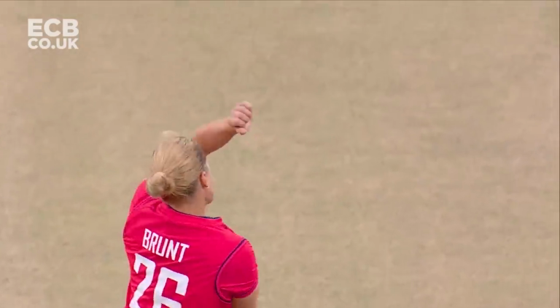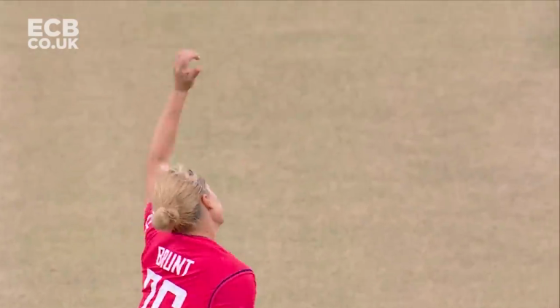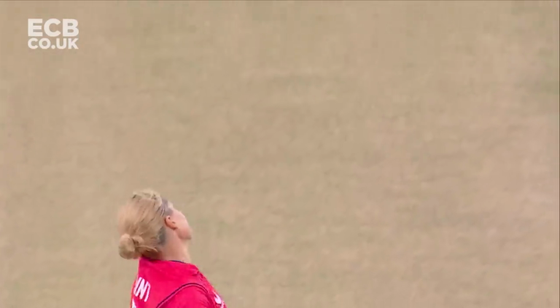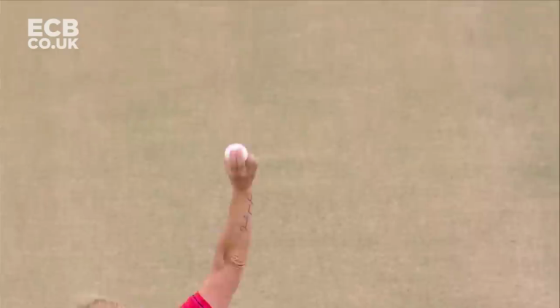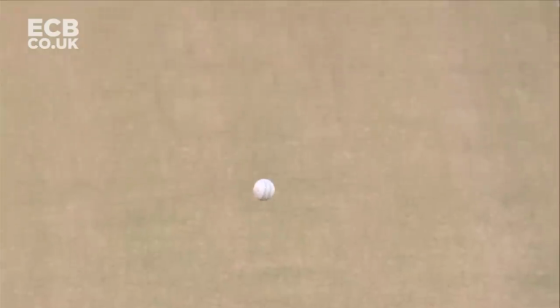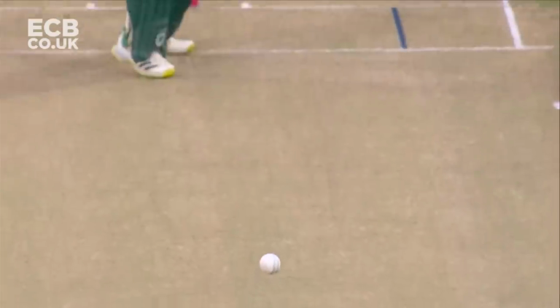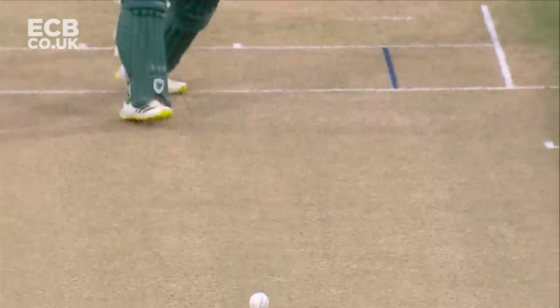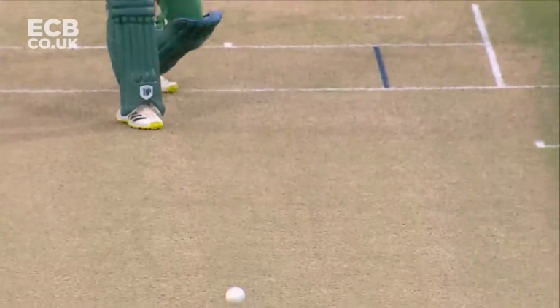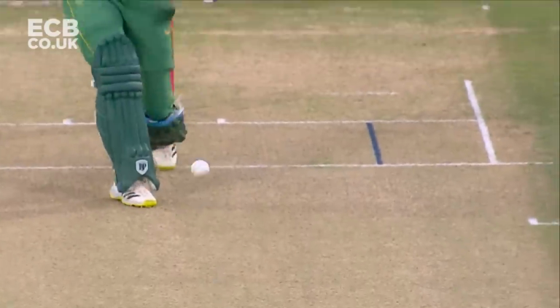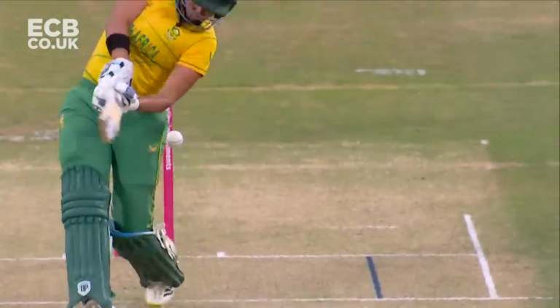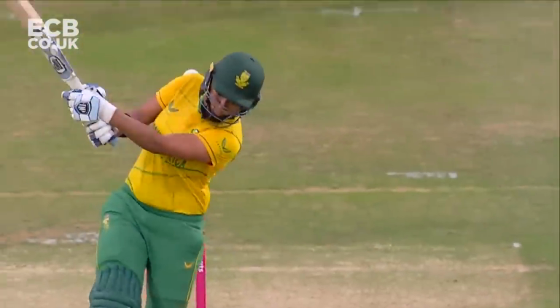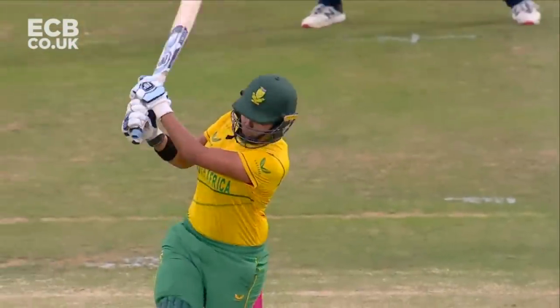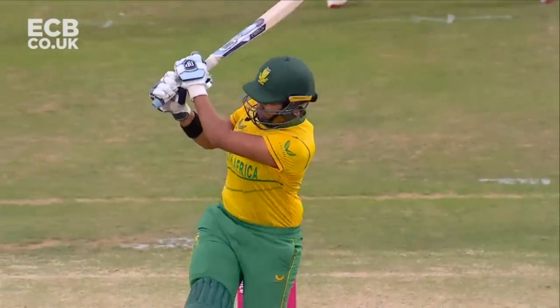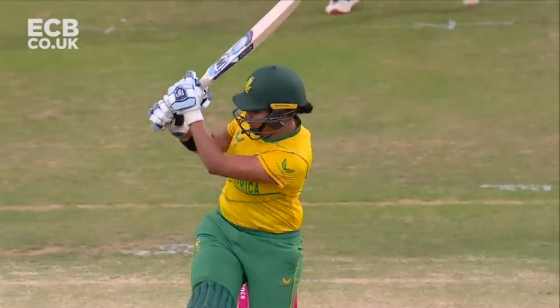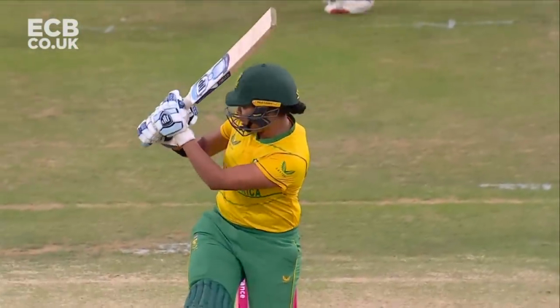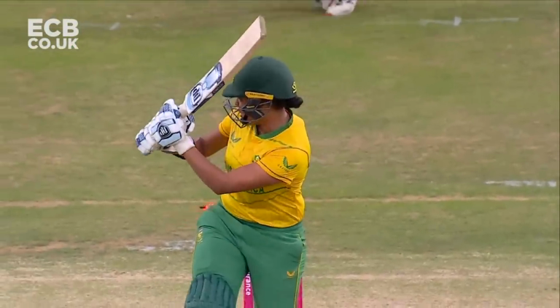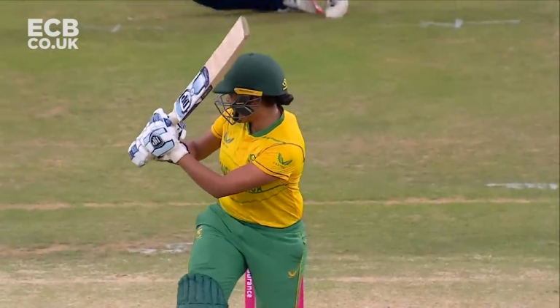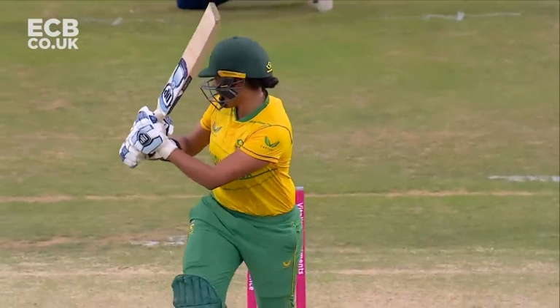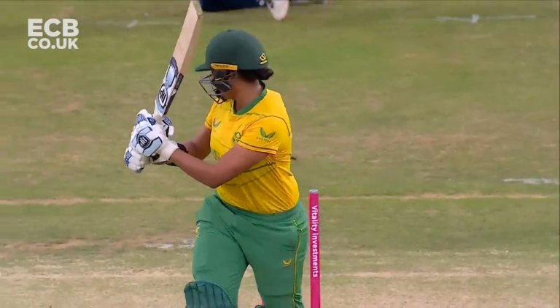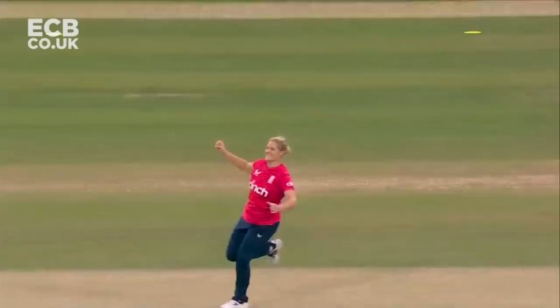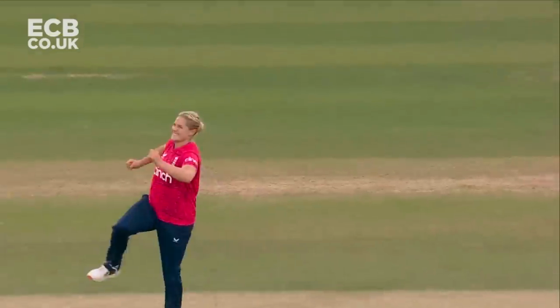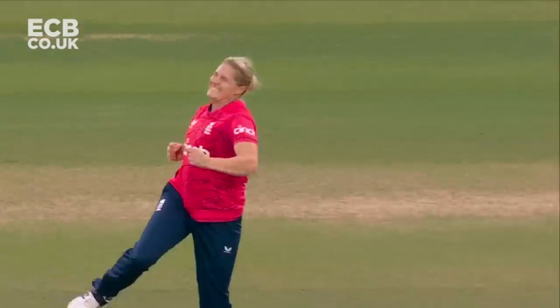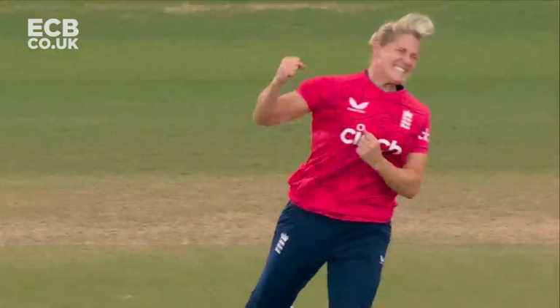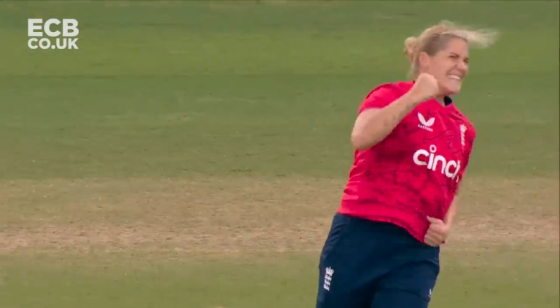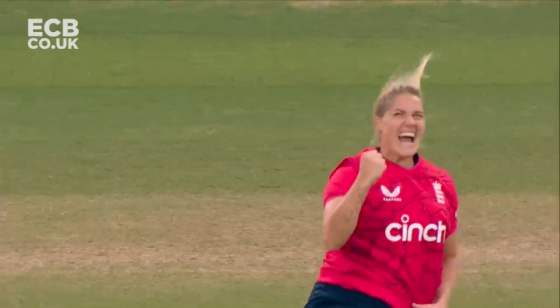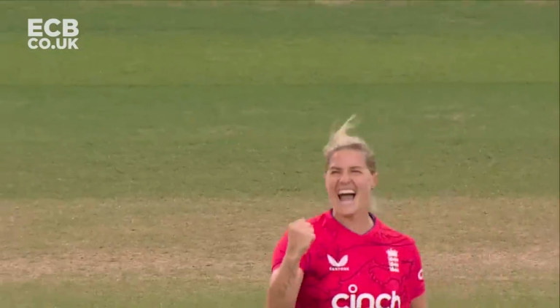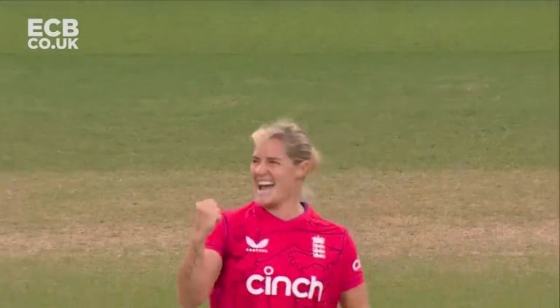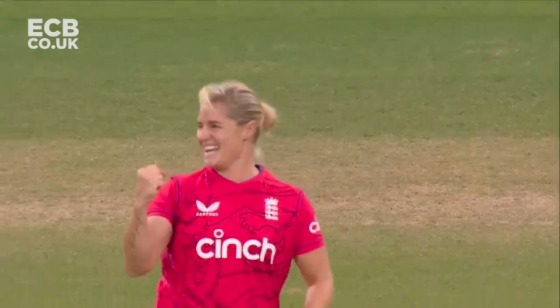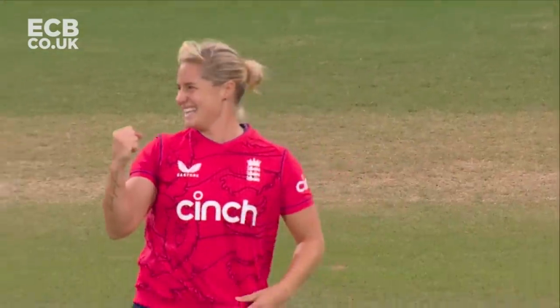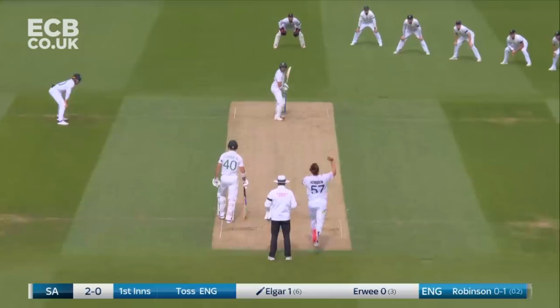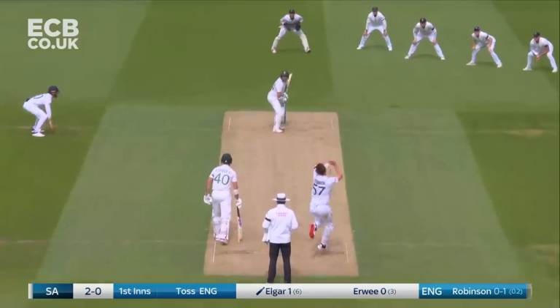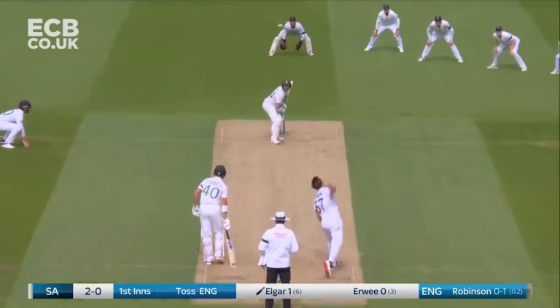This time a seam up, traditional delivery from Catherine Brunt, a bit of nip as well off the seam. That's an outstanding delivery from the senior pro.